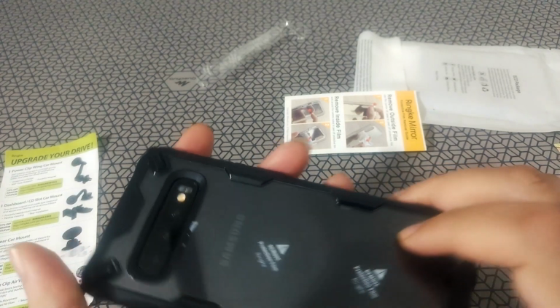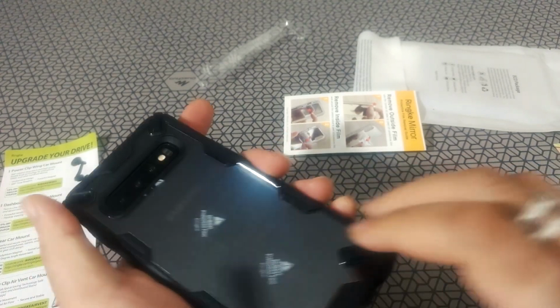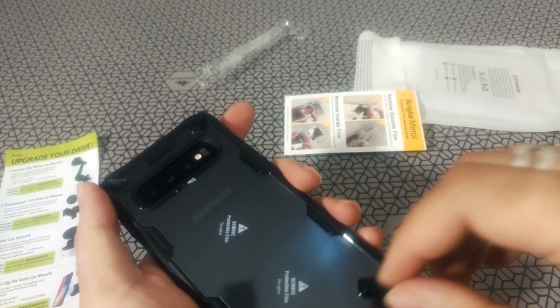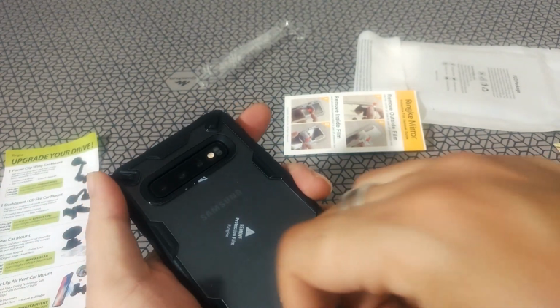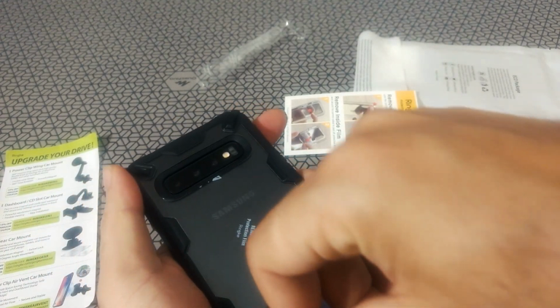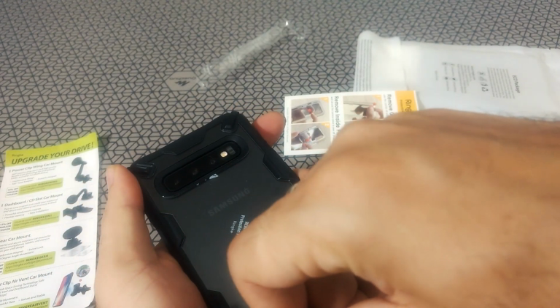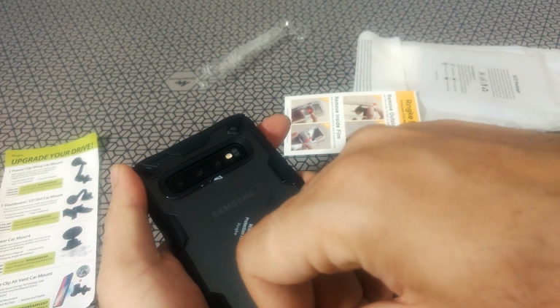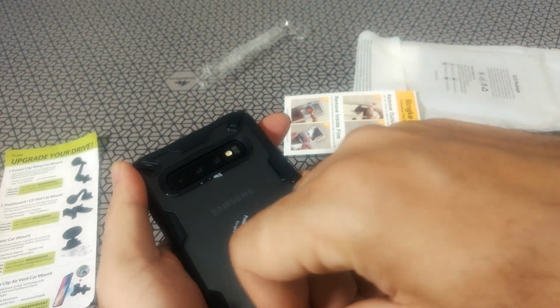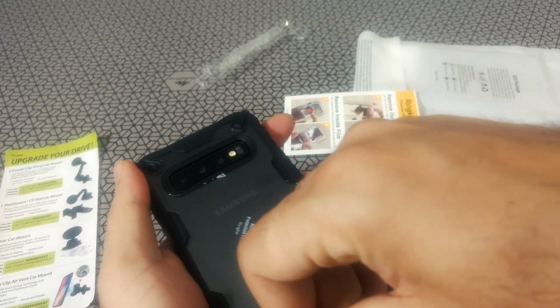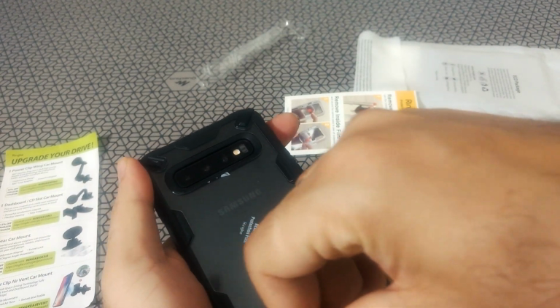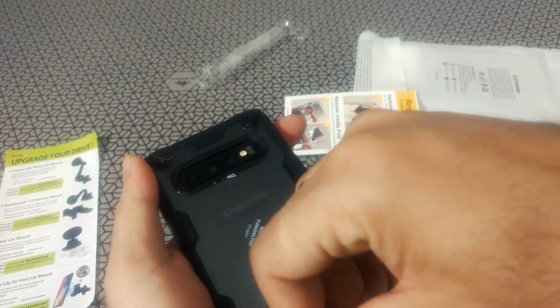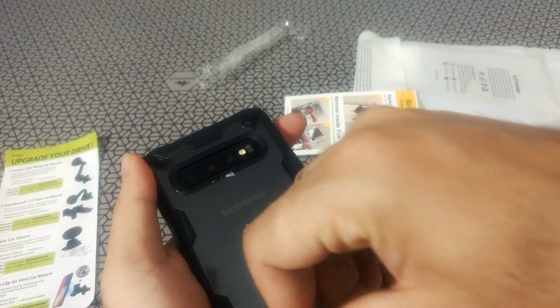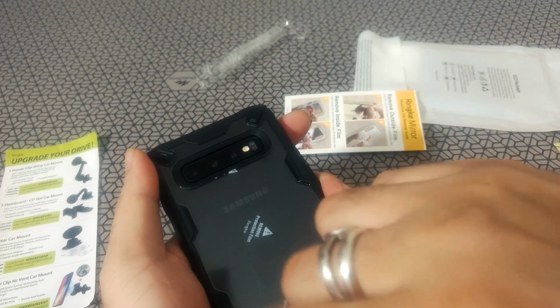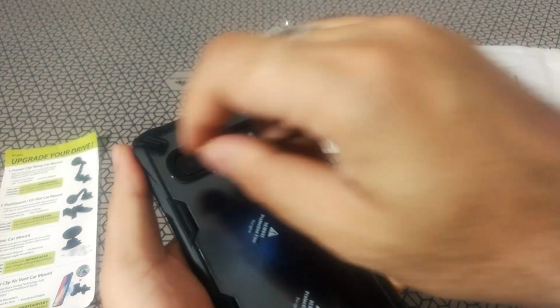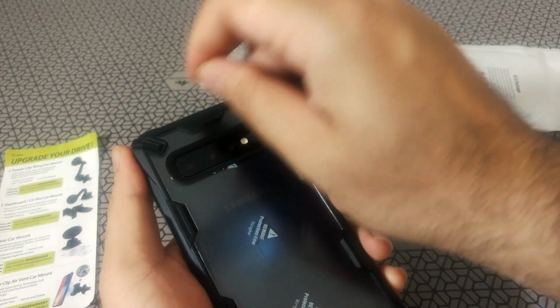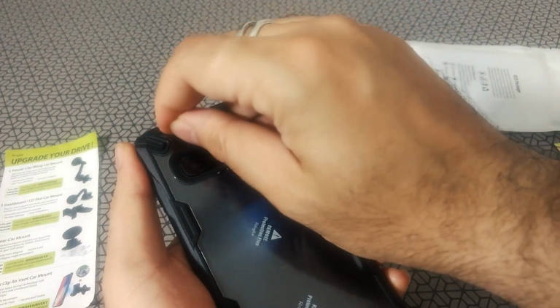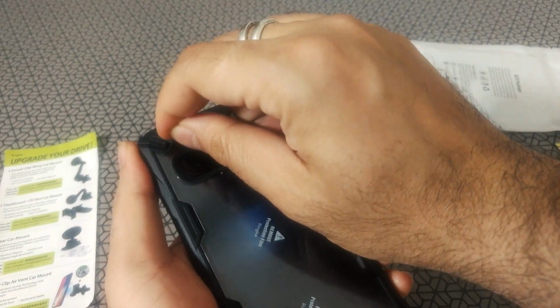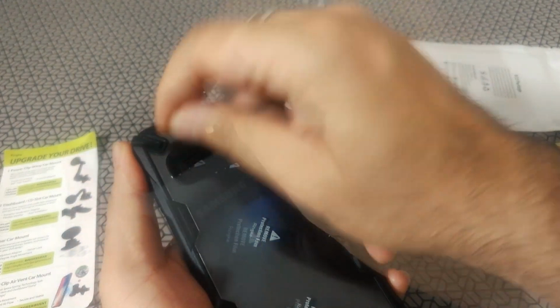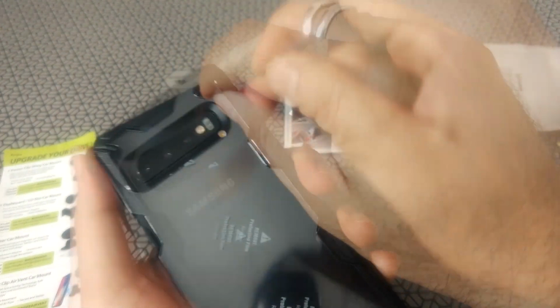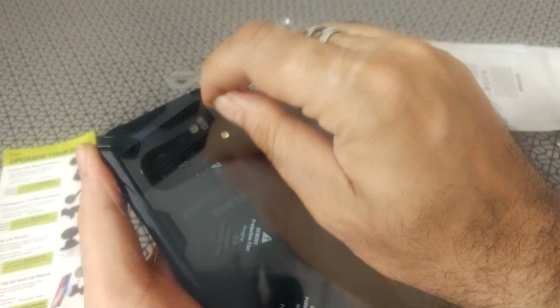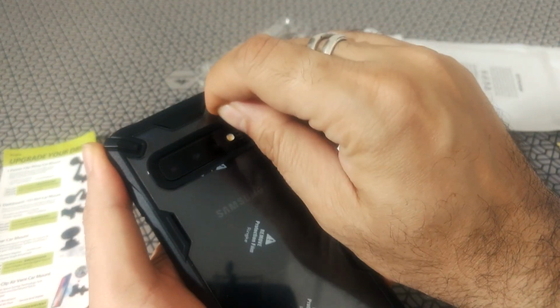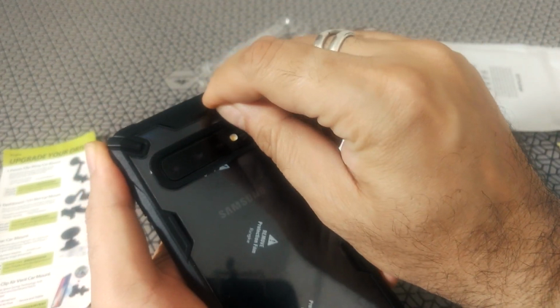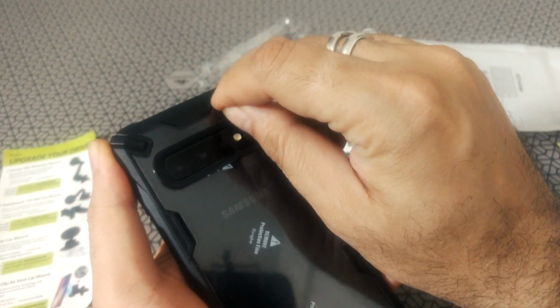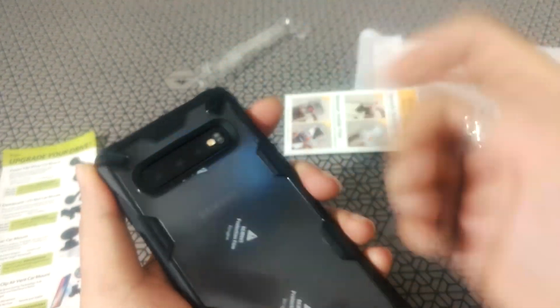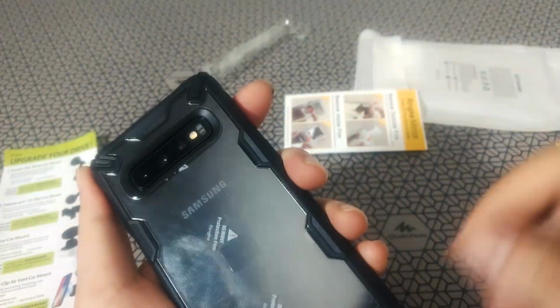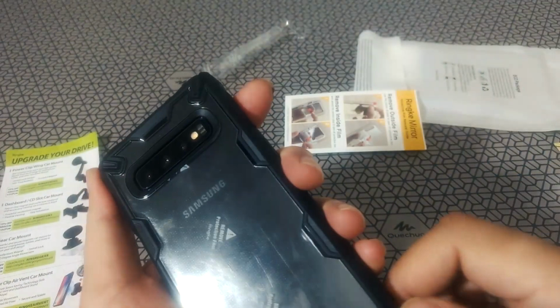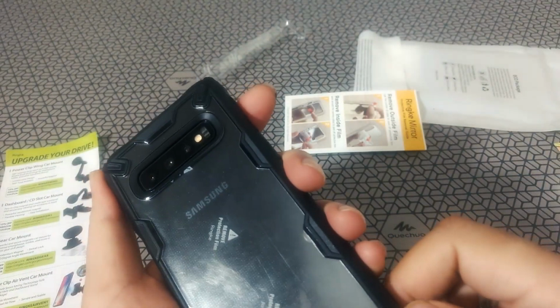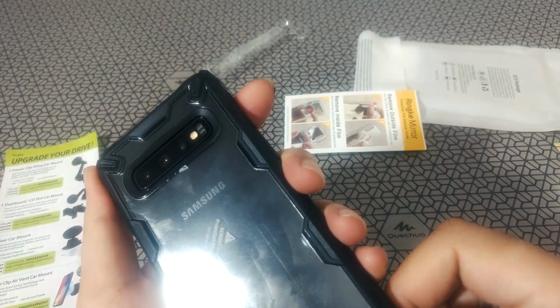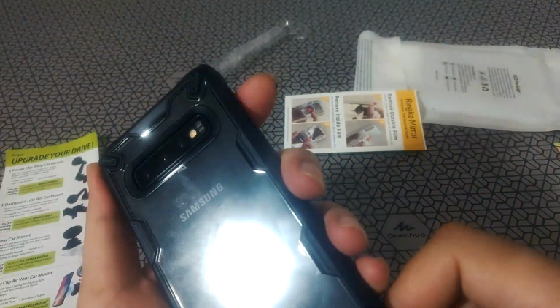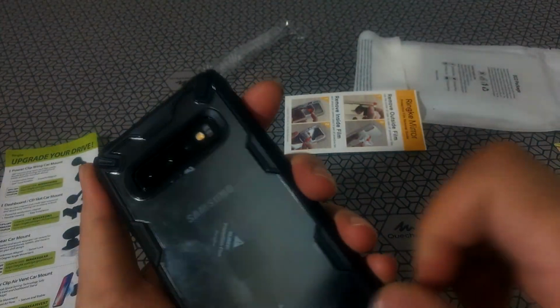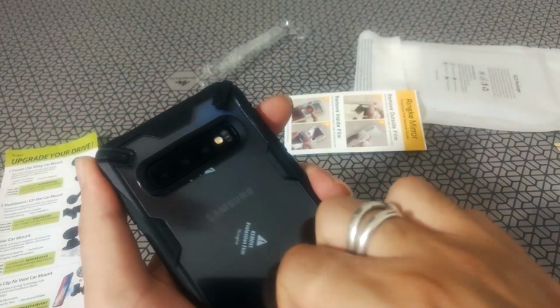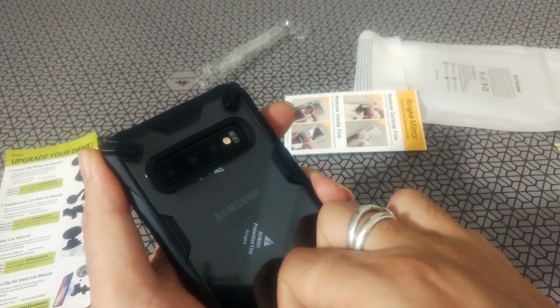You get this nice transparent look. If this were a different color phone, you would probably see the colors coming through that transparent back — so it's a good case for those who have the colored Galaxy models.